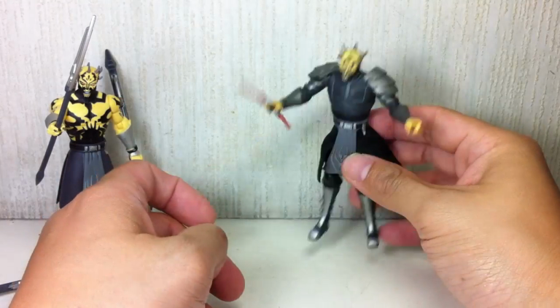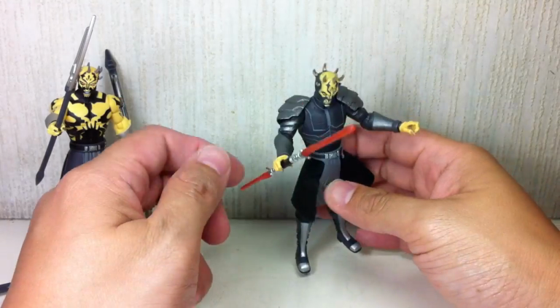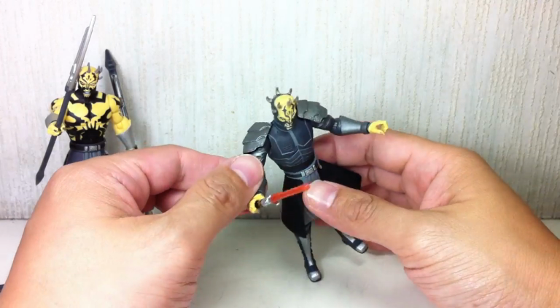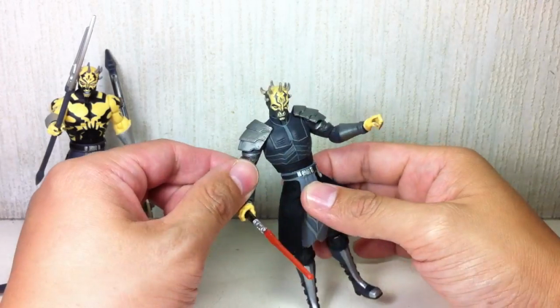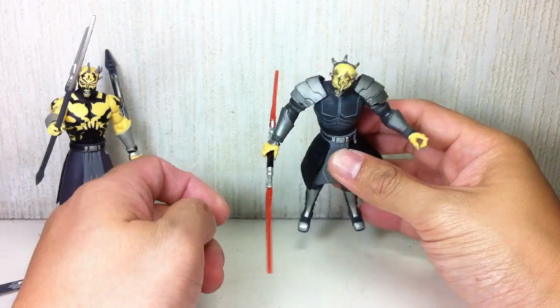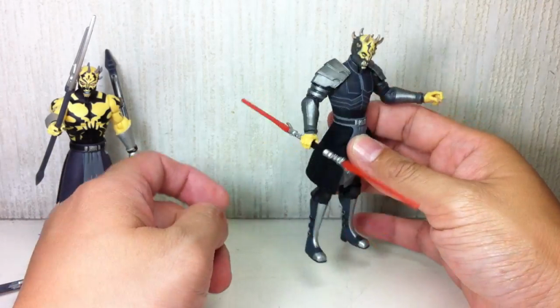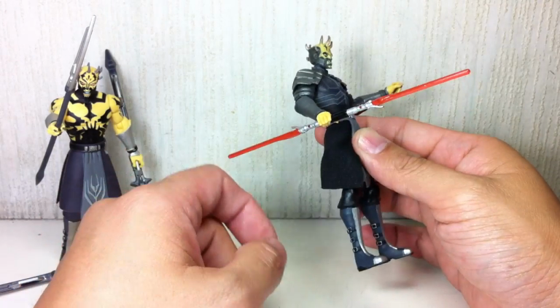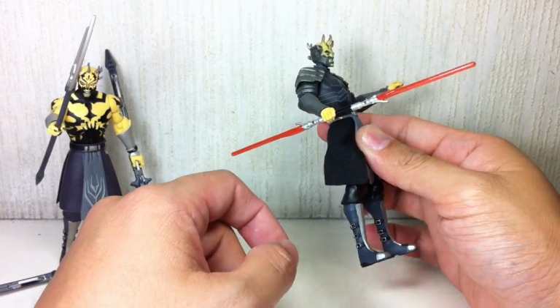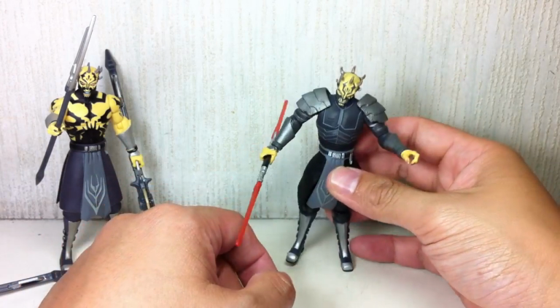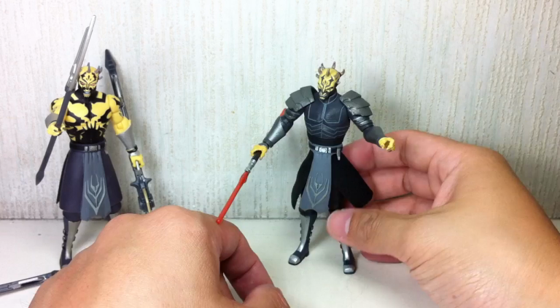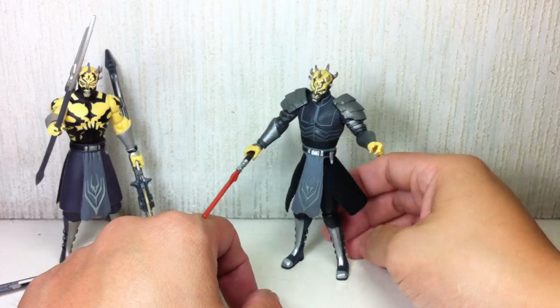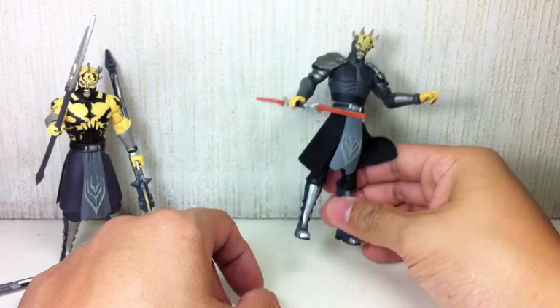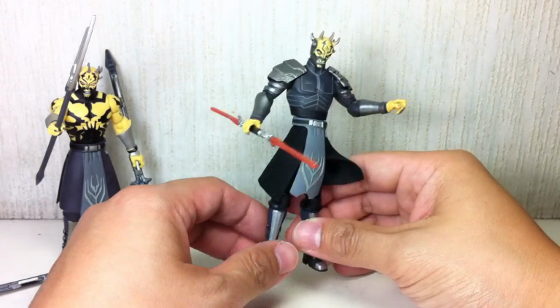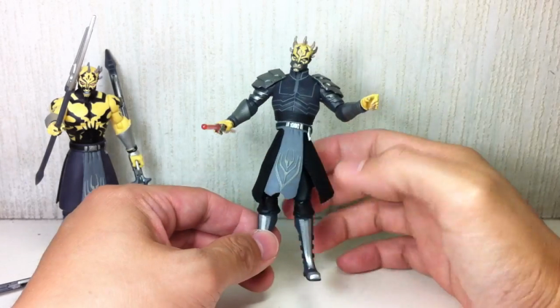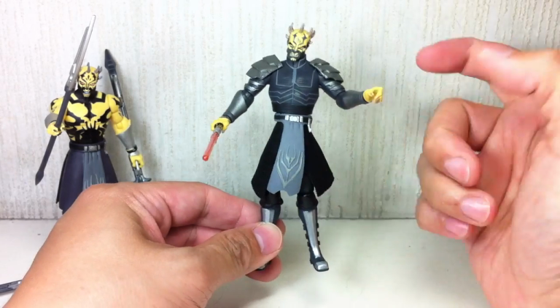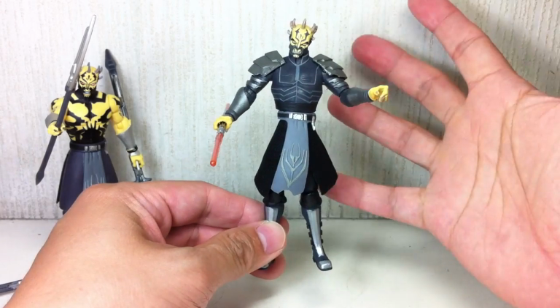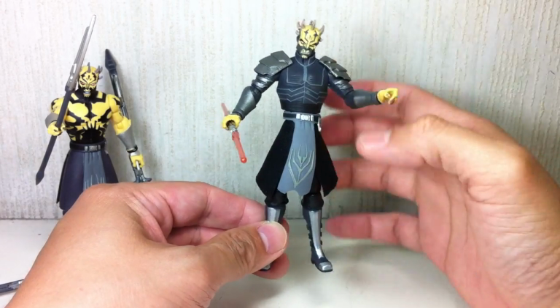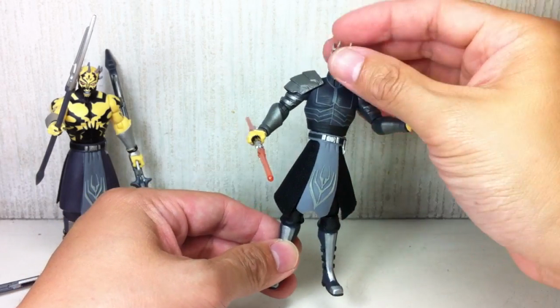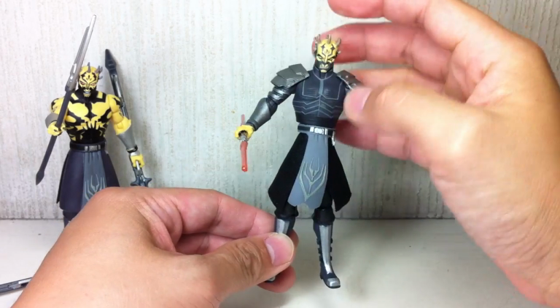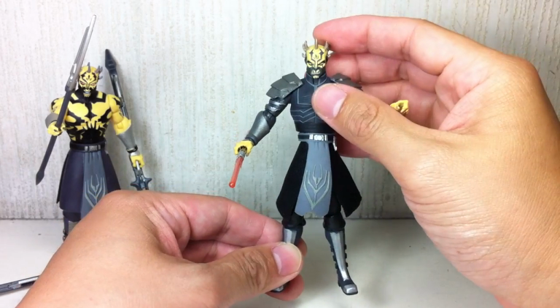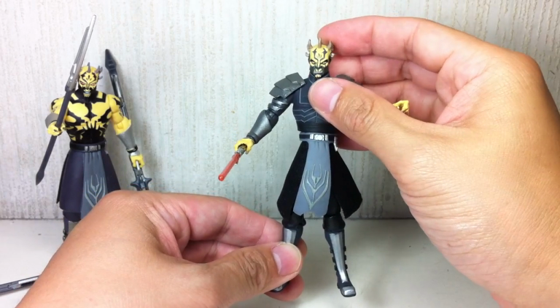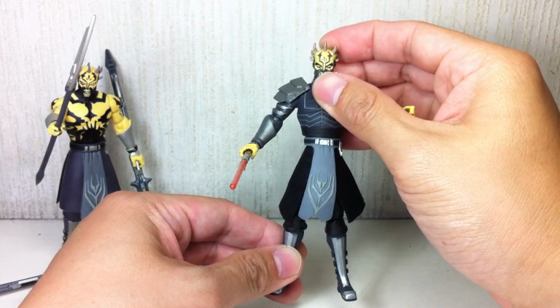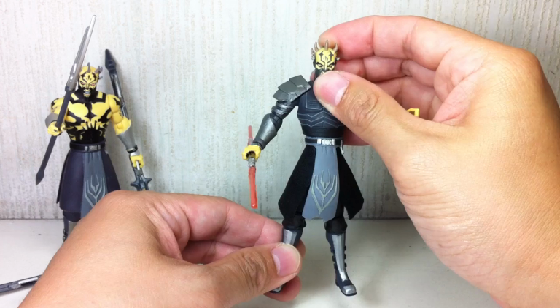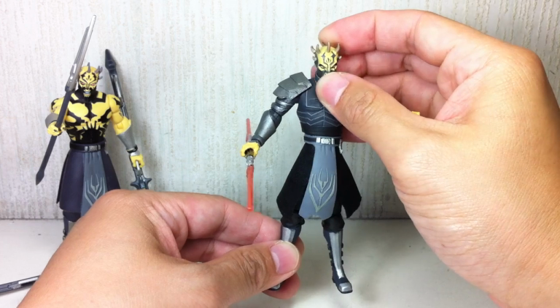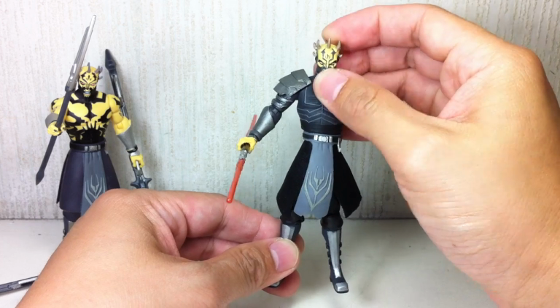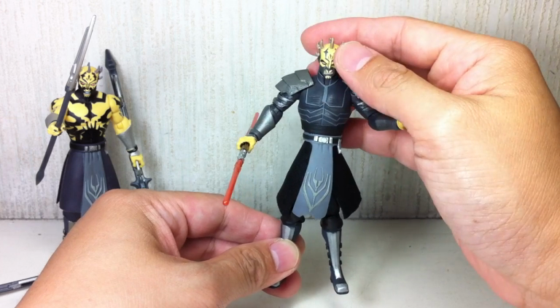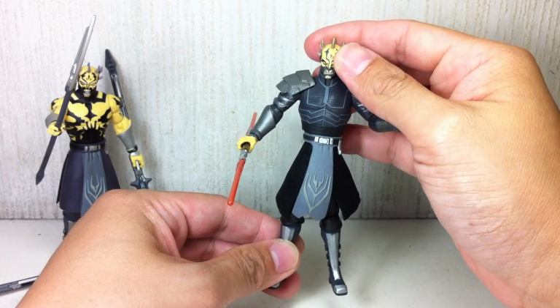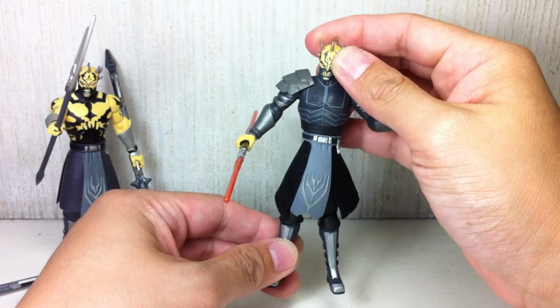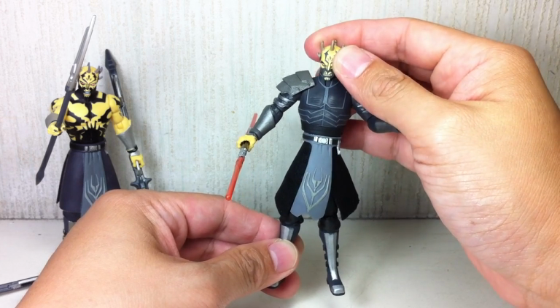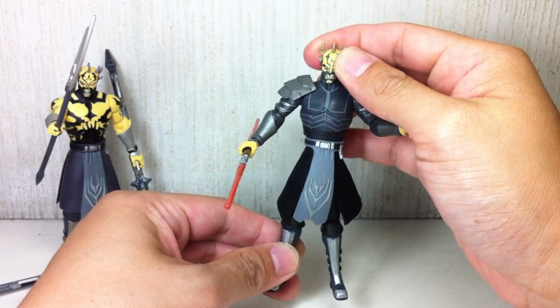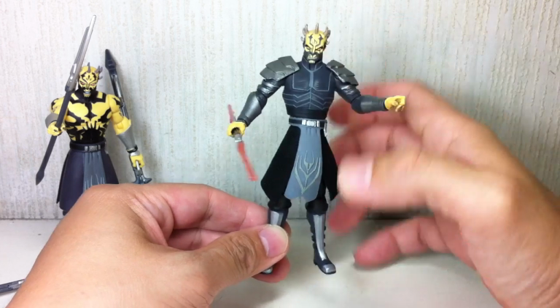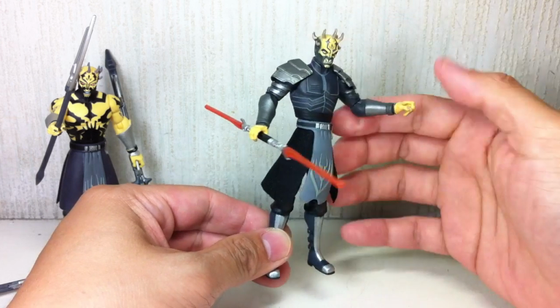When I opened him from packaging he could not hold this lightsaber with his right hand. Curse you! What is wrong with you, man? He's looking at me funny, like 'I can hold it, I can hold it.' So he's back to being a right-handed guy.